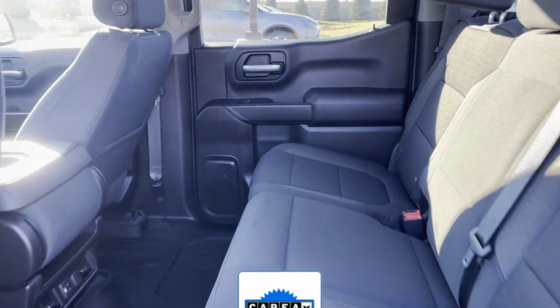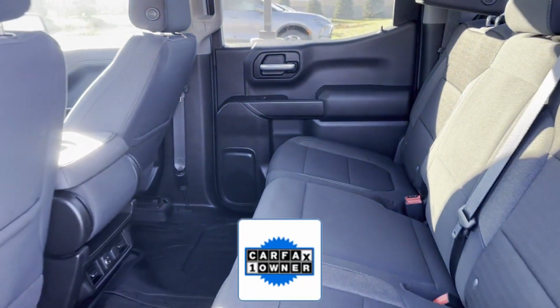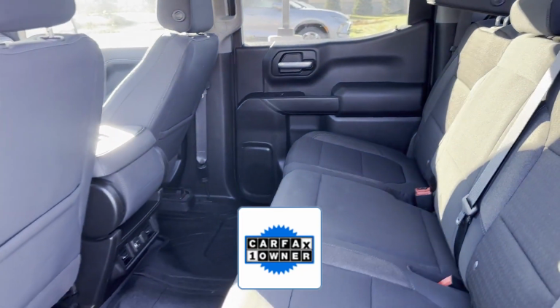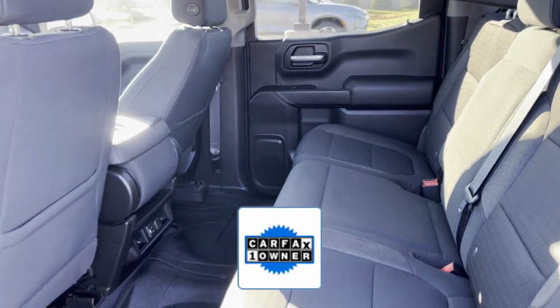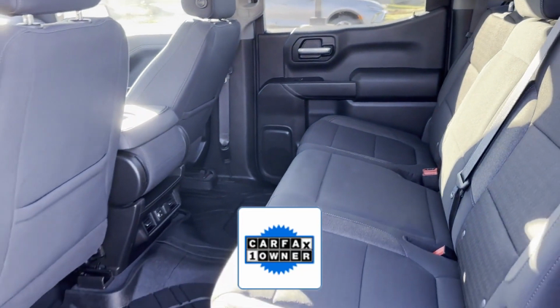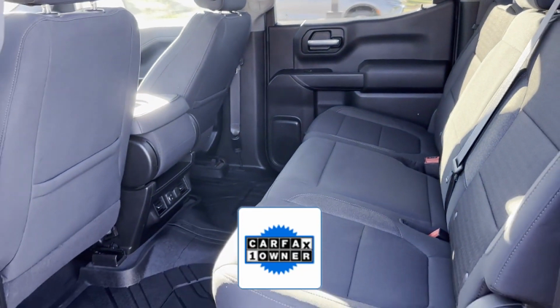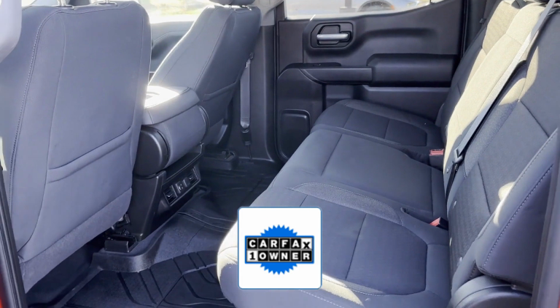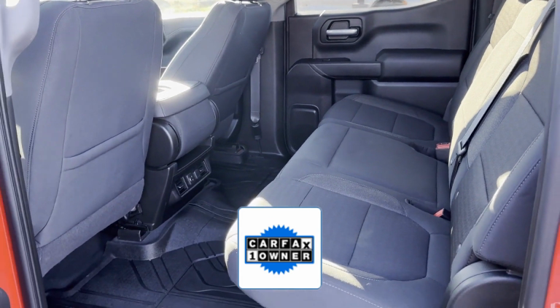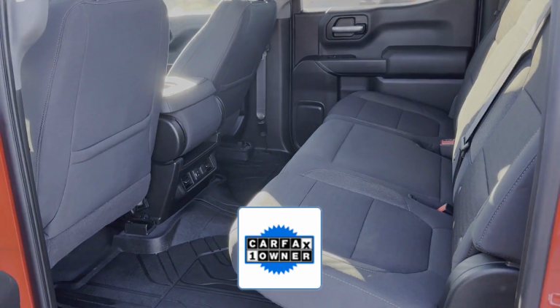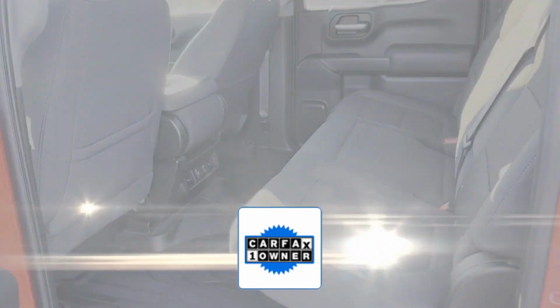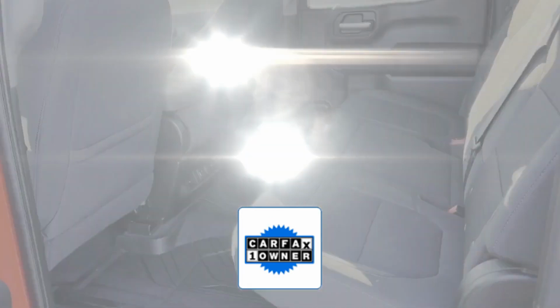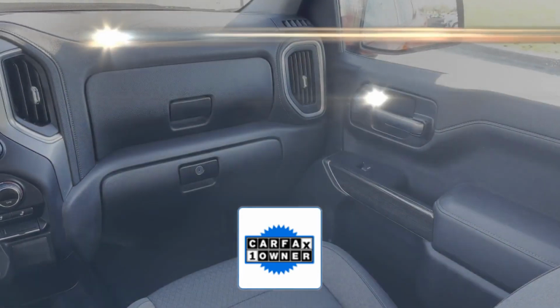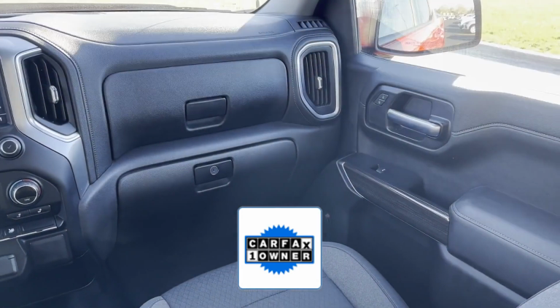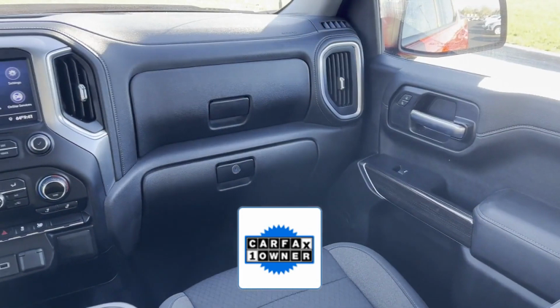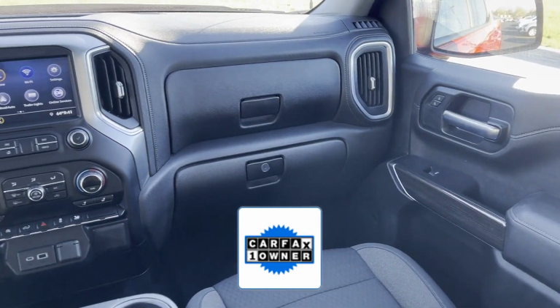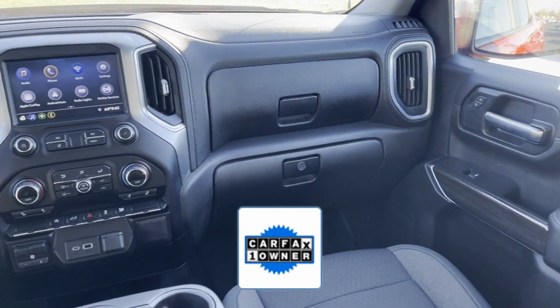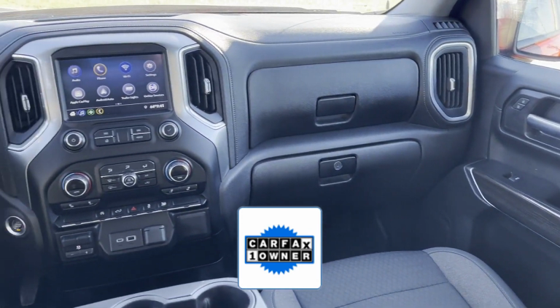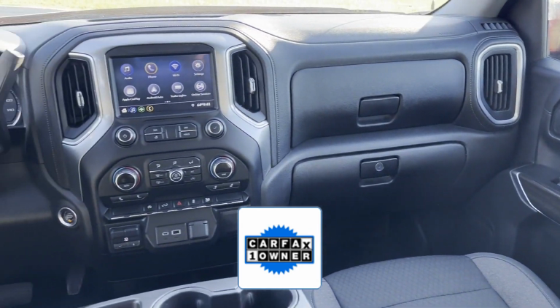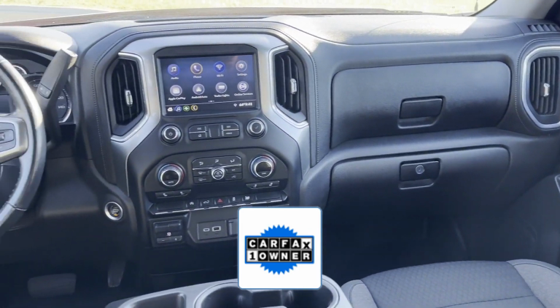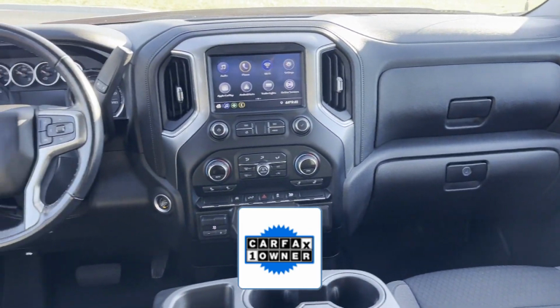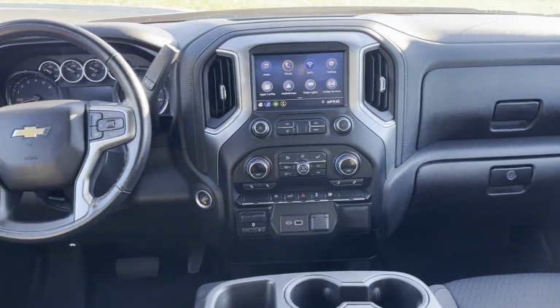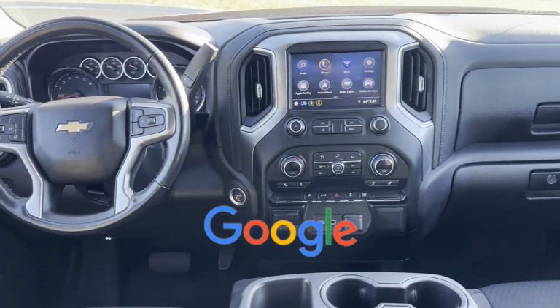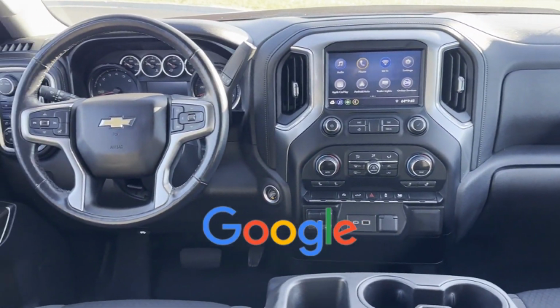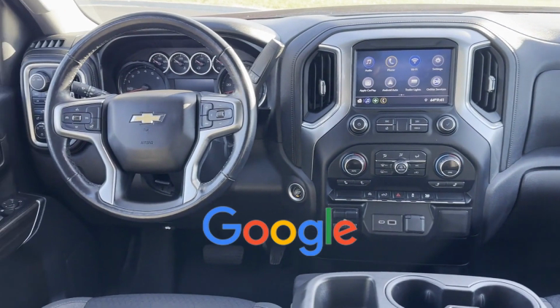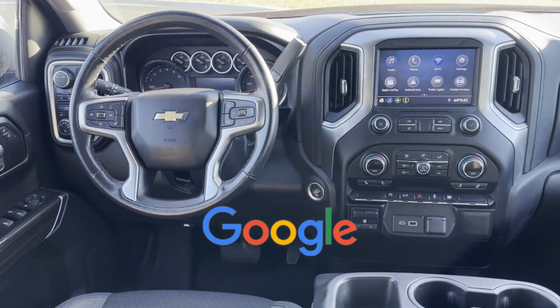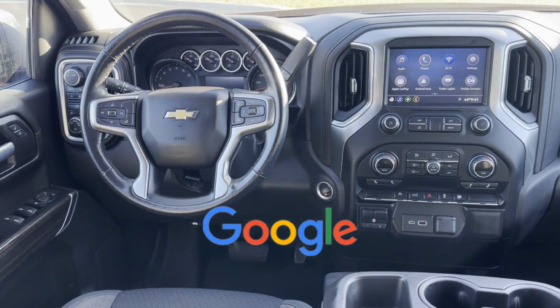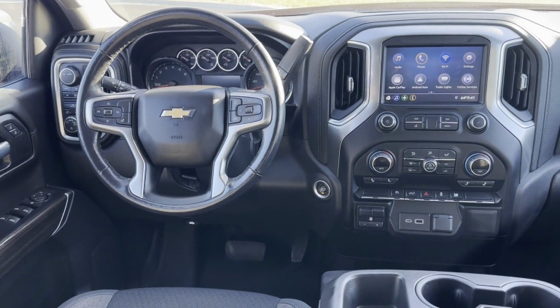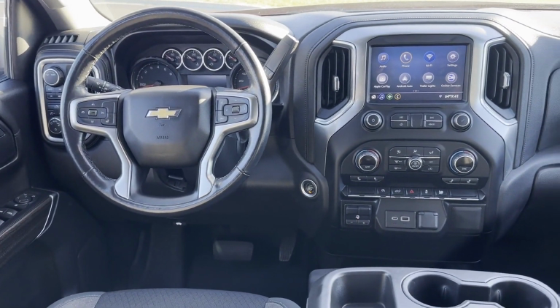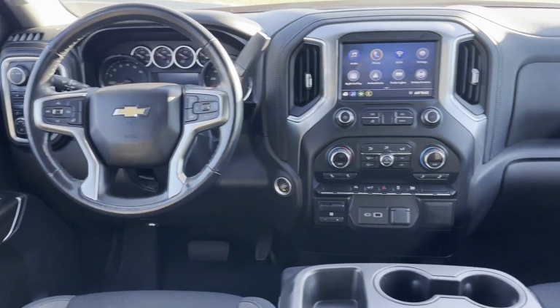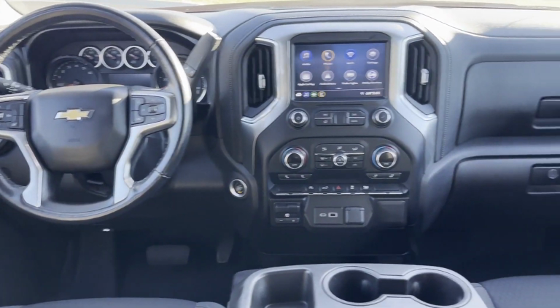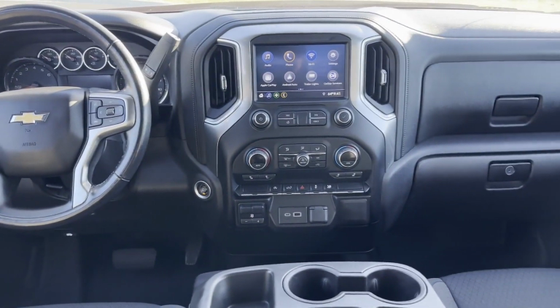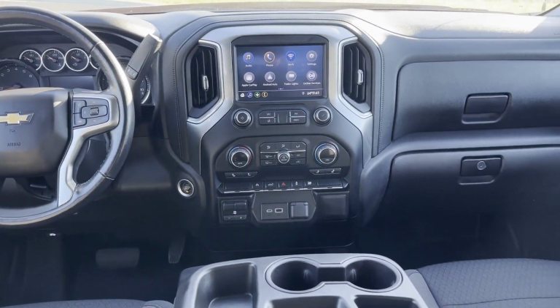As a Carfax one-owner vehicle, enjoy extra advantages such as having less normal wear and tear. This is a top-rated dealer. Stop by the showroom for a test drive.